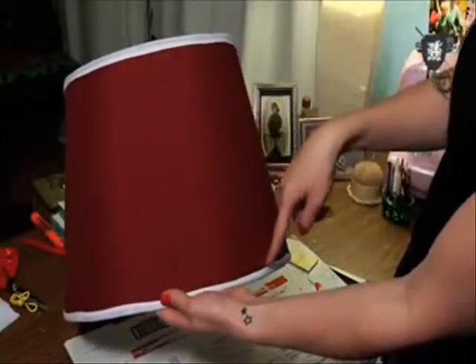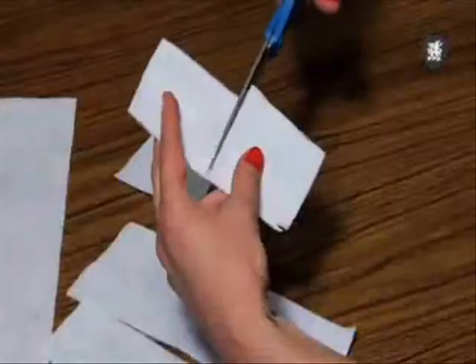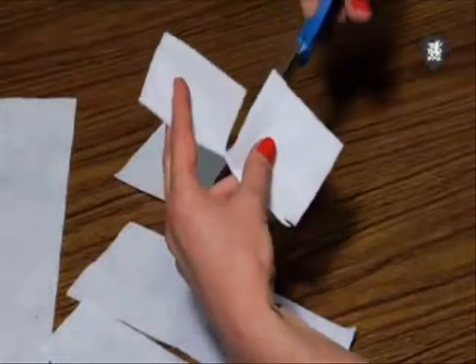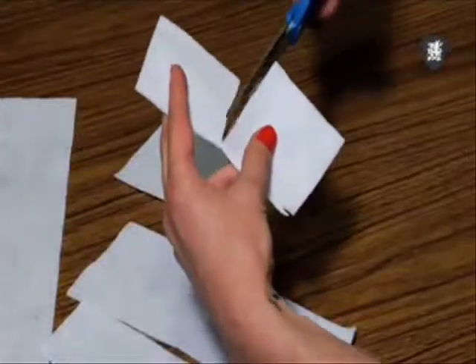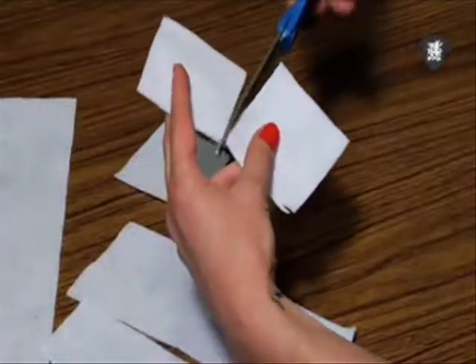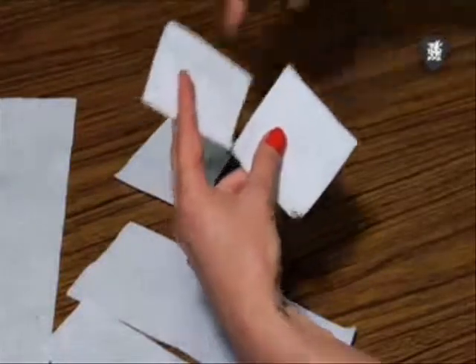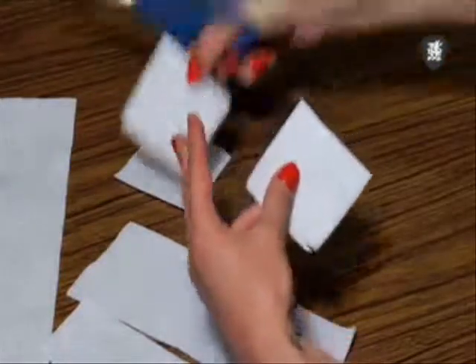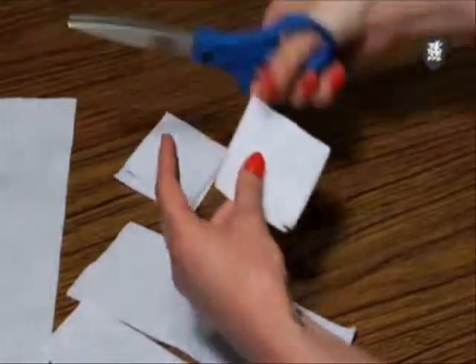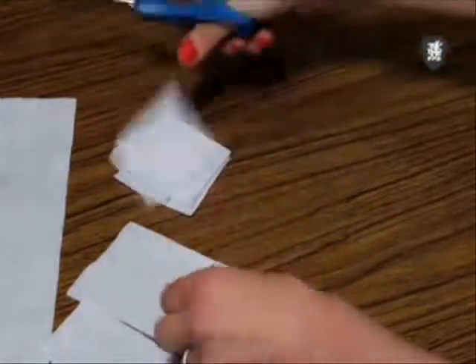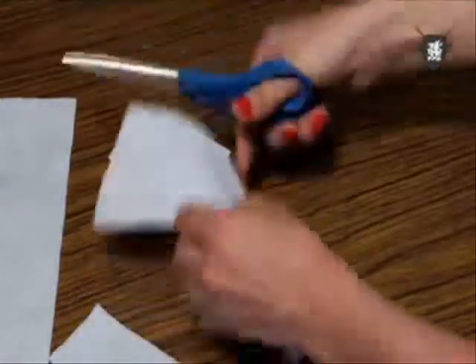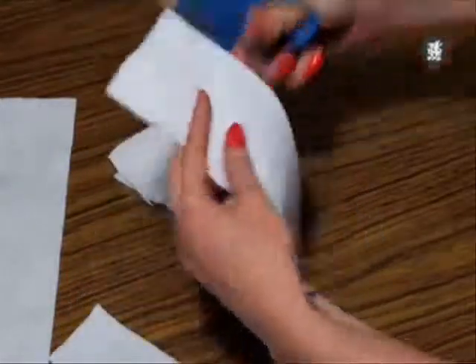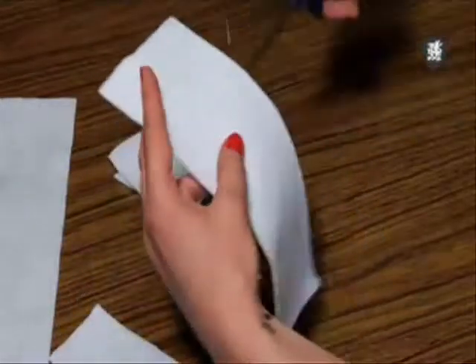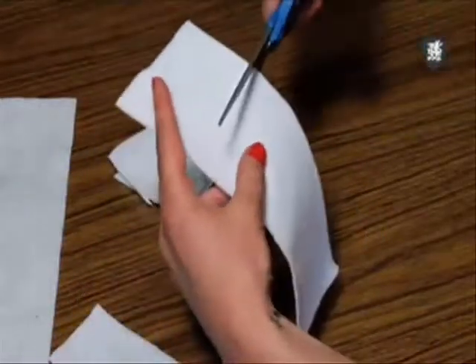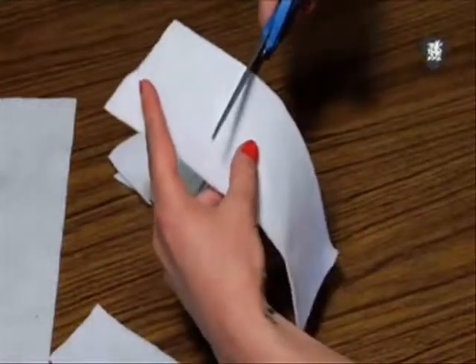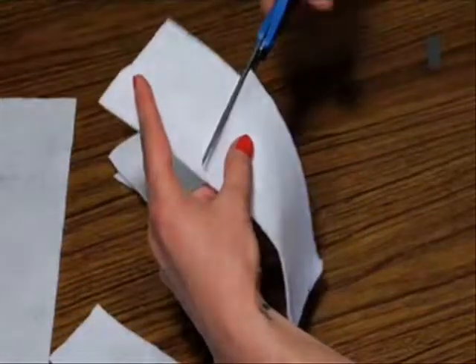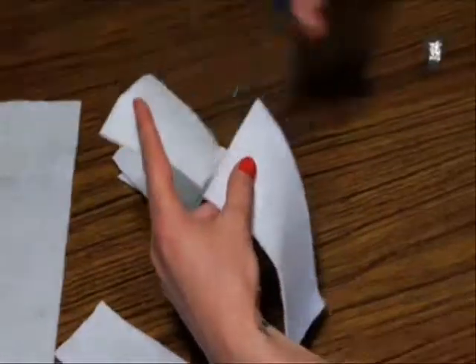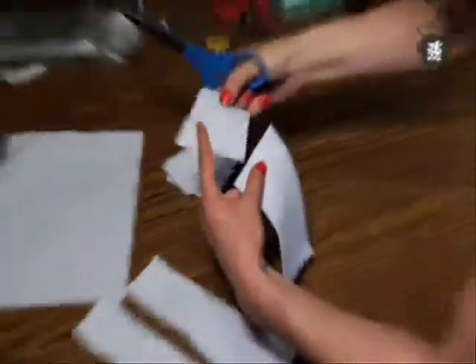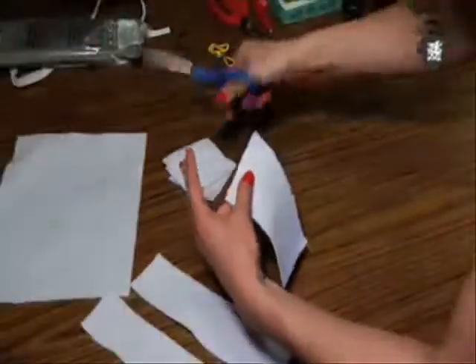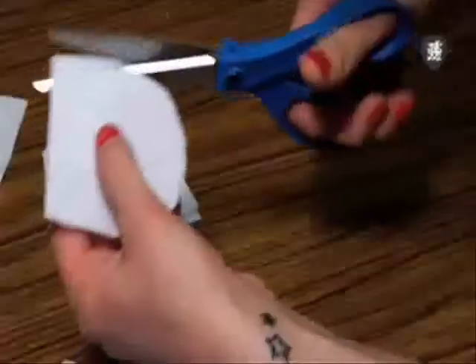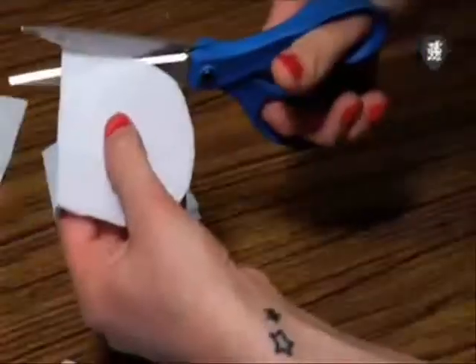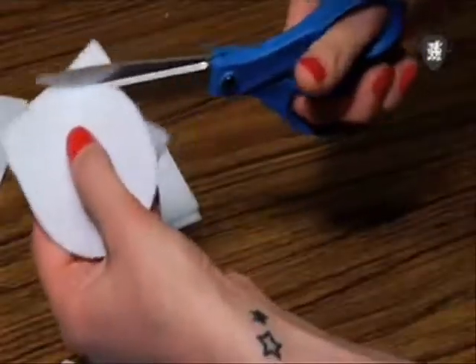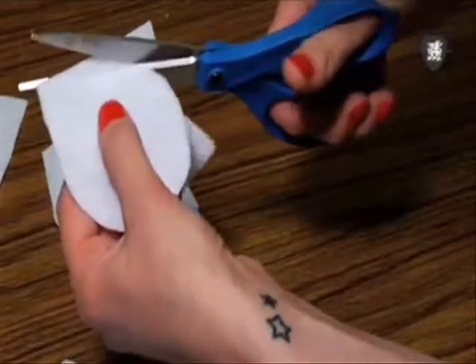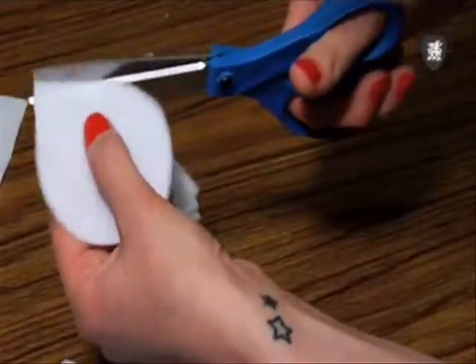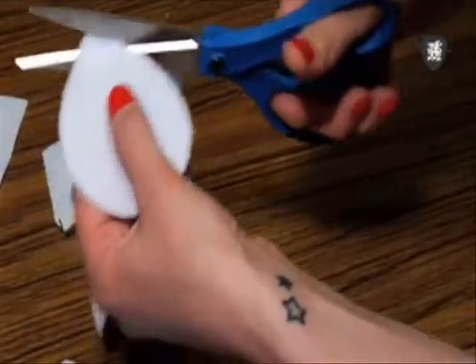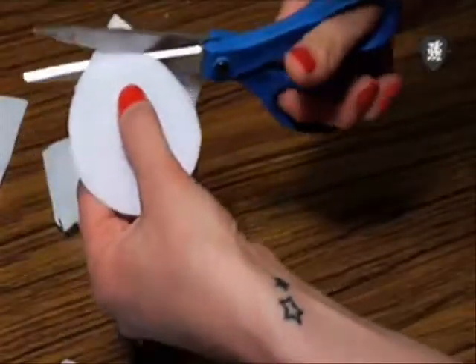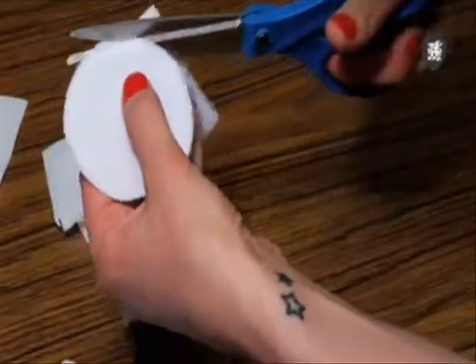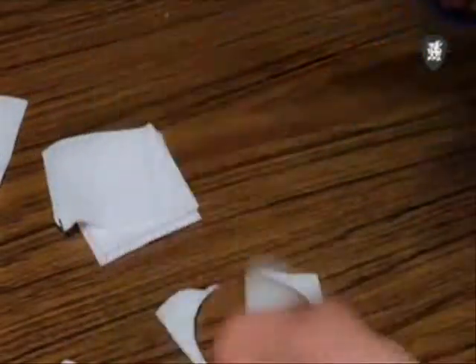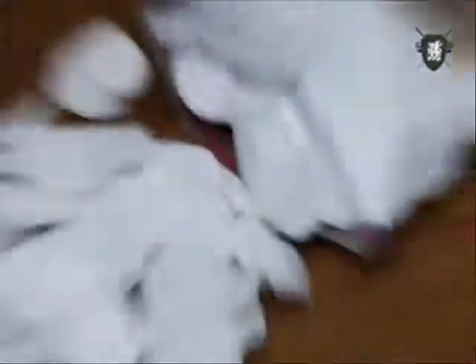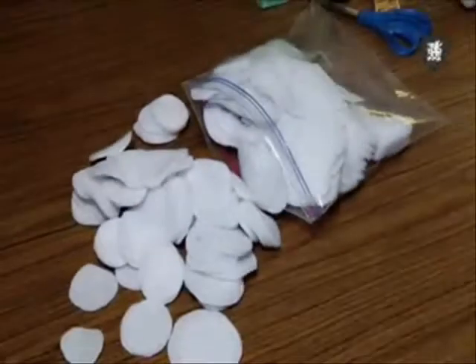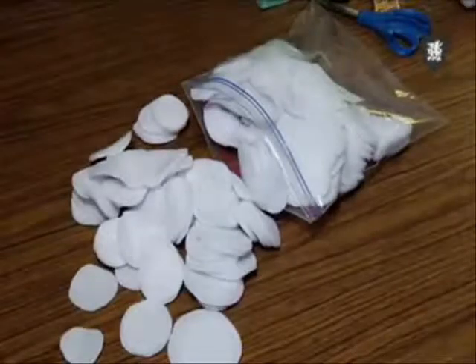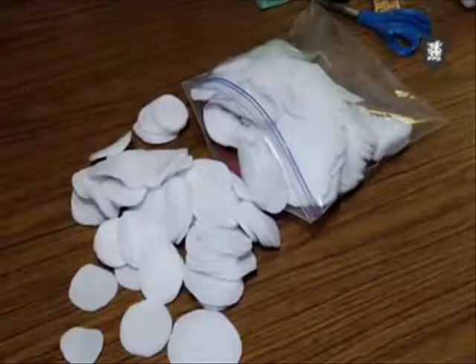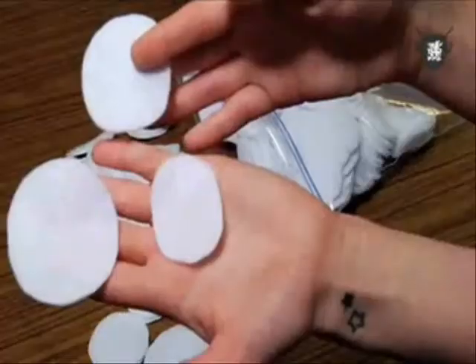Now we're ready to add our felt. Cut the felt into 3x3 inch squares and cut circles from that — this makes it easier to freehand. Now literally cut a bazillion circles. They can vary in size and don't have to be exactly perfect.